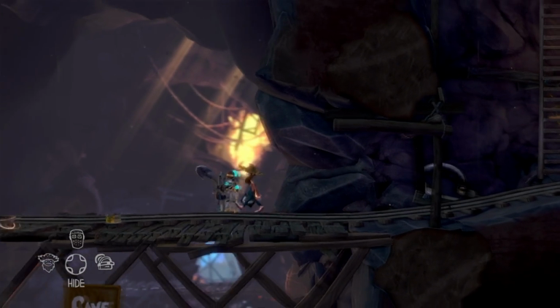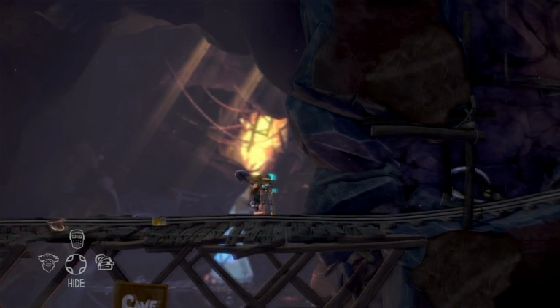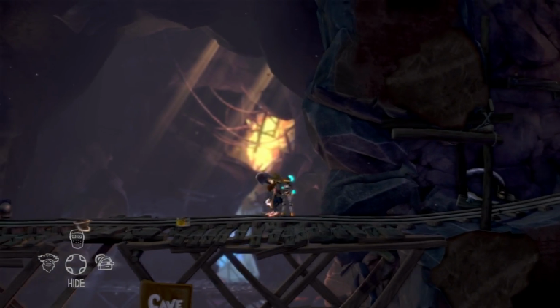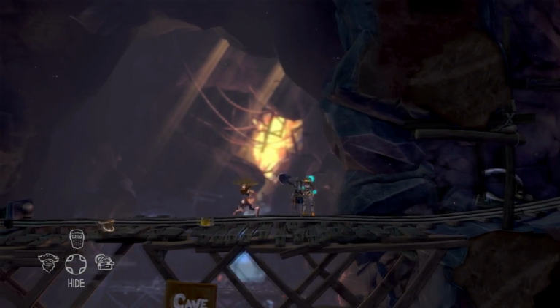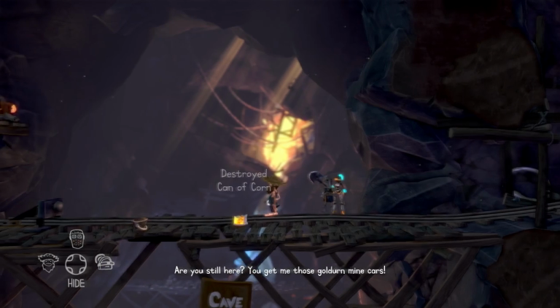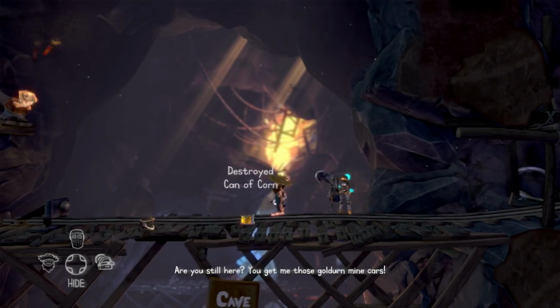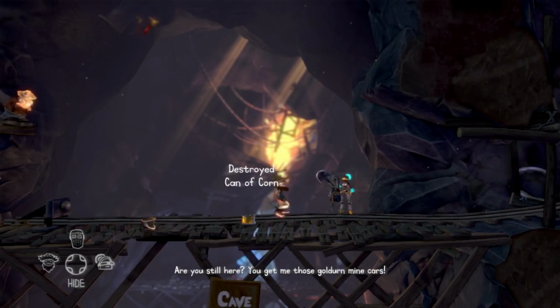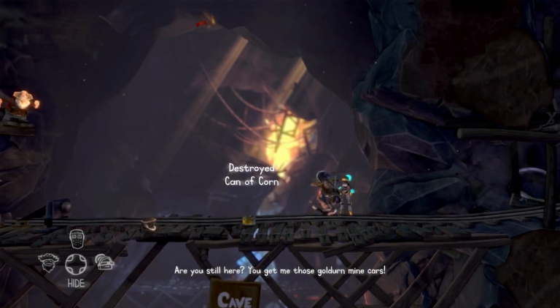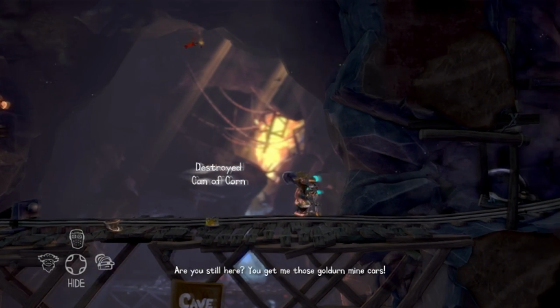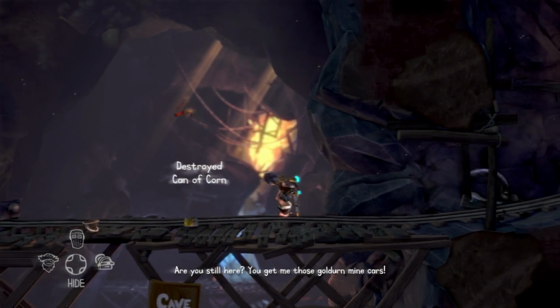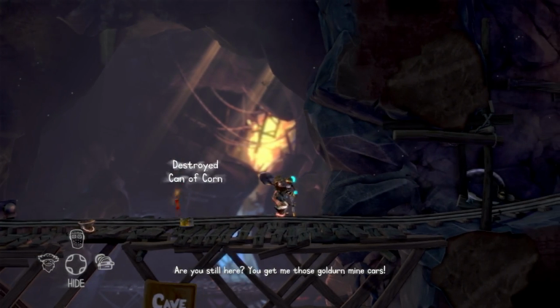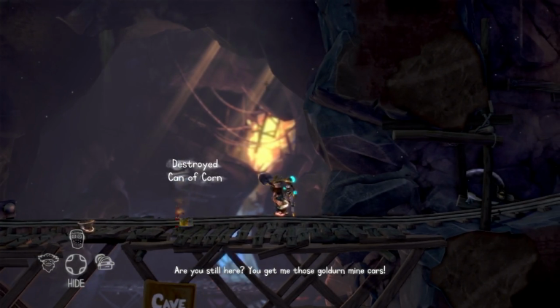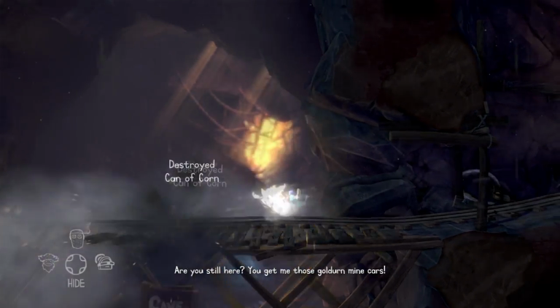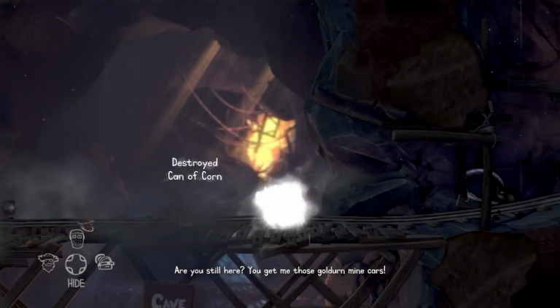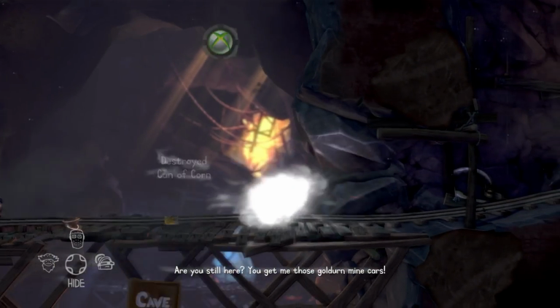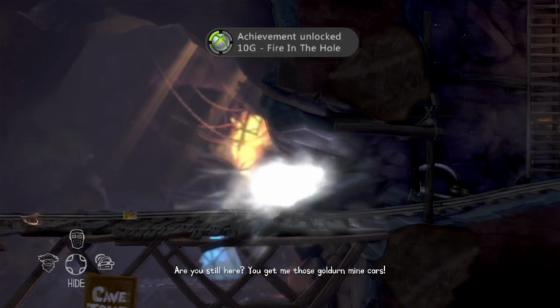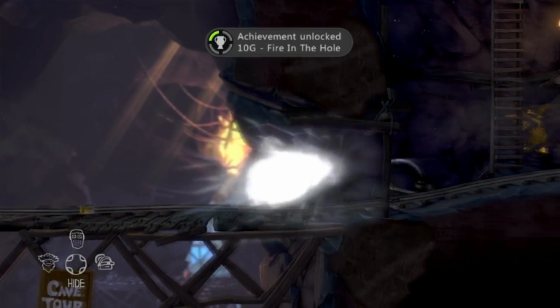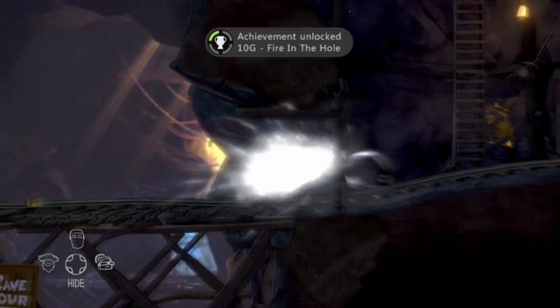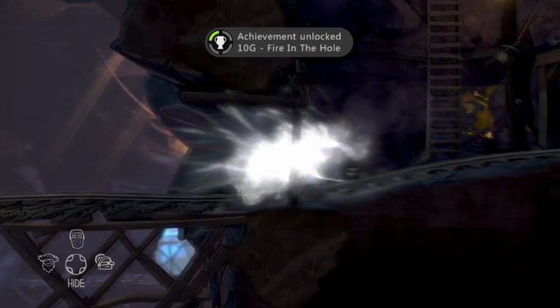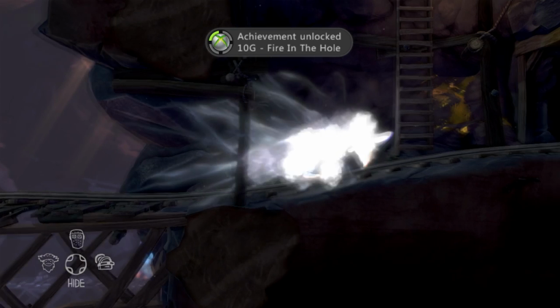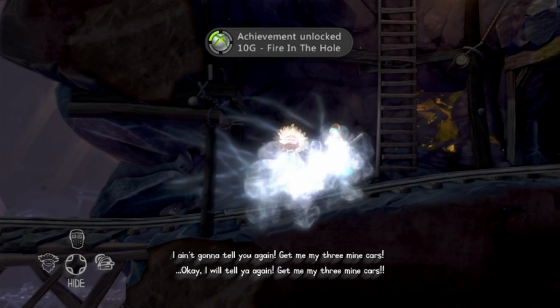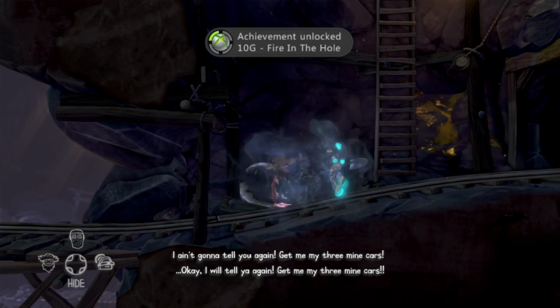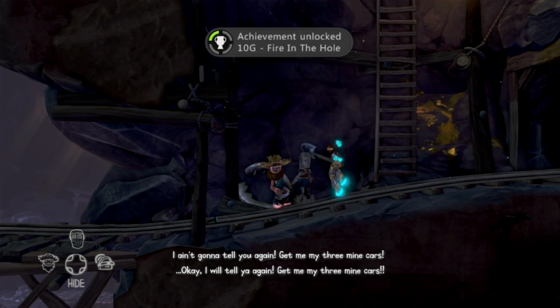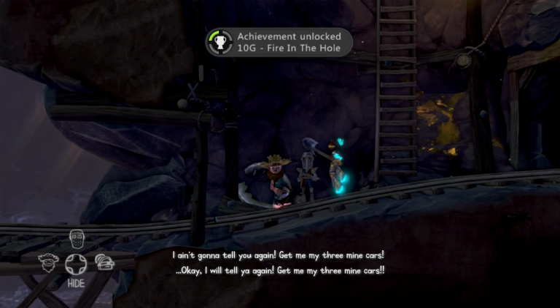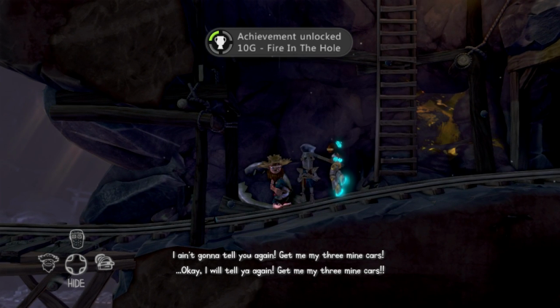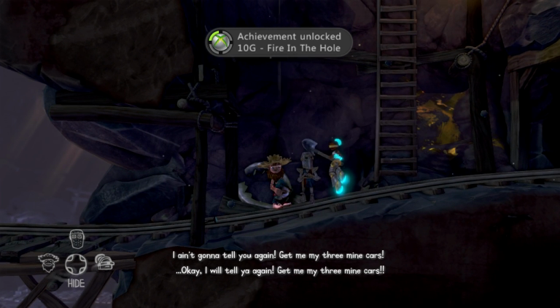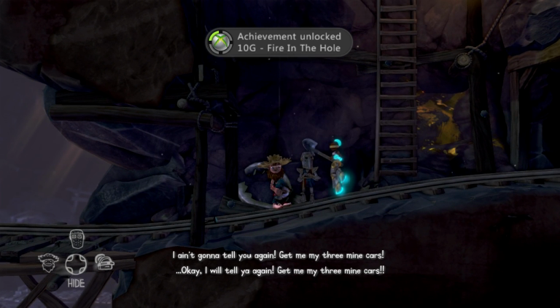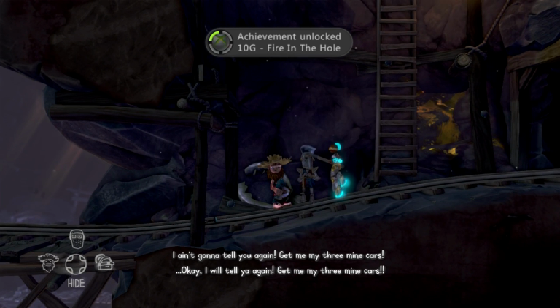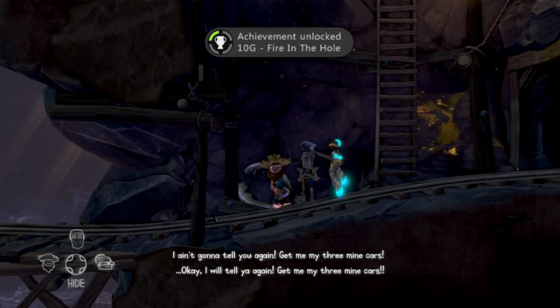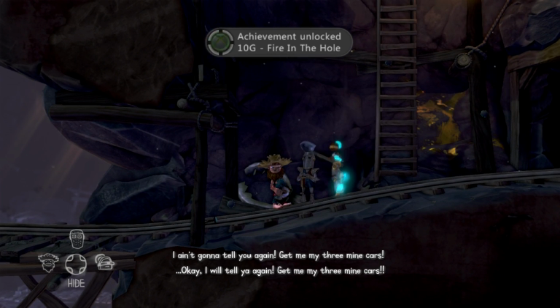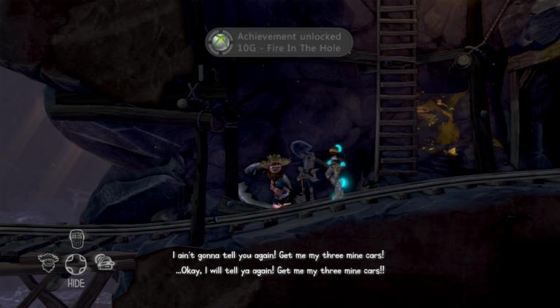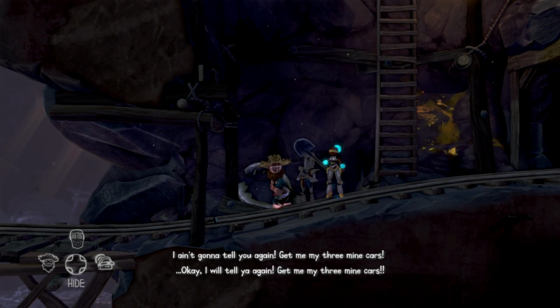This one is in the mining puzzle. You will need all three characters, so make sure you bring them all down to the bottom at the same time. Once the miner throws the dynamite, you will all need to get hit at the same time, giving you Fire in the Hole.